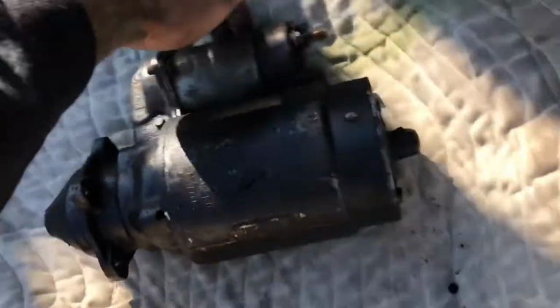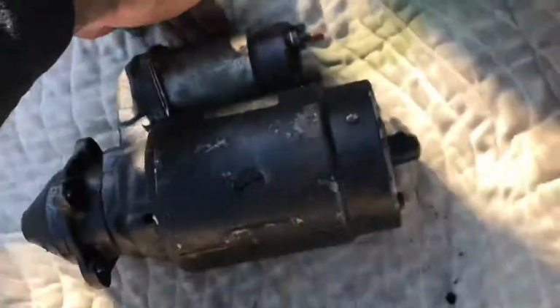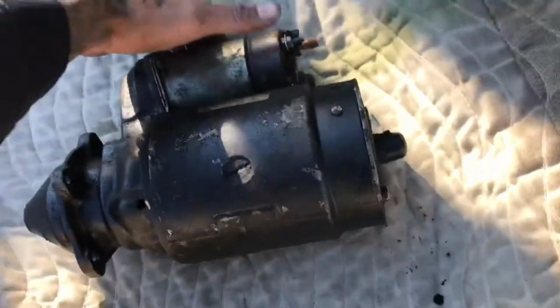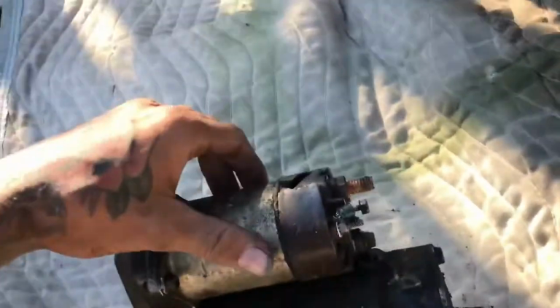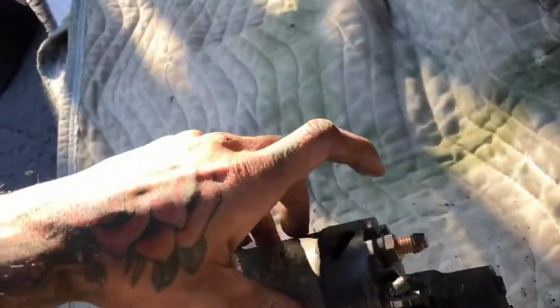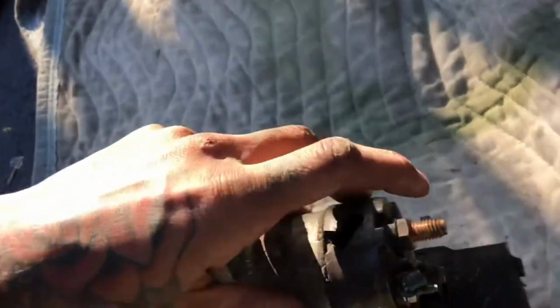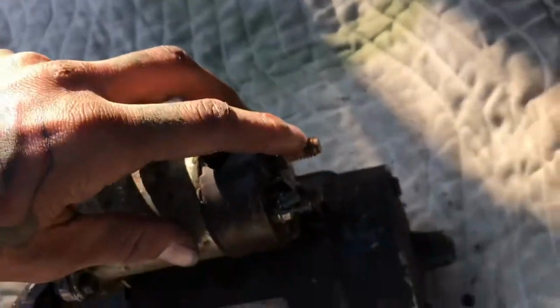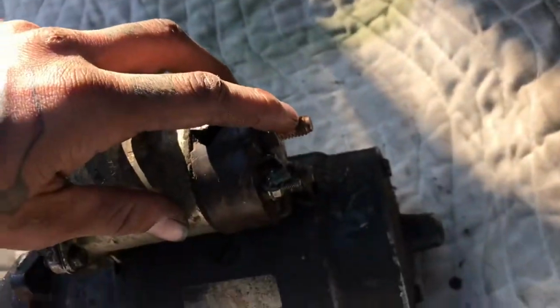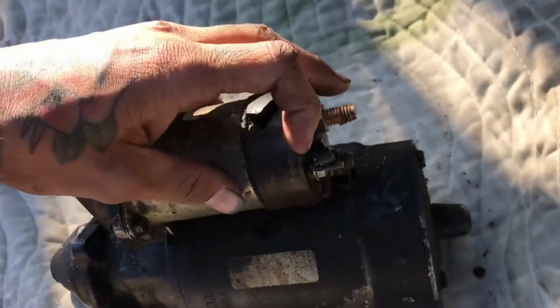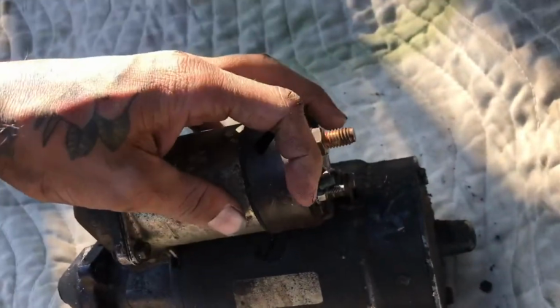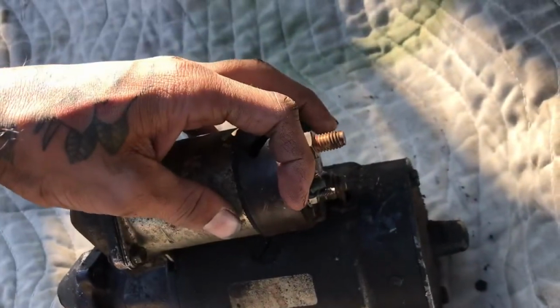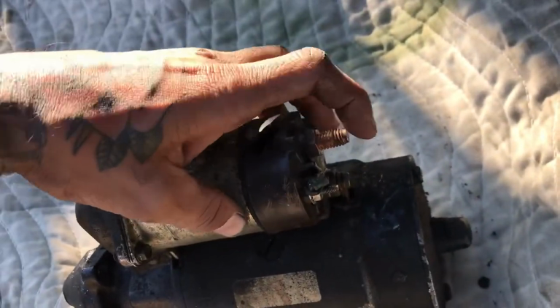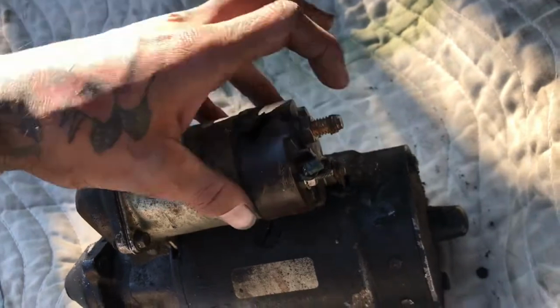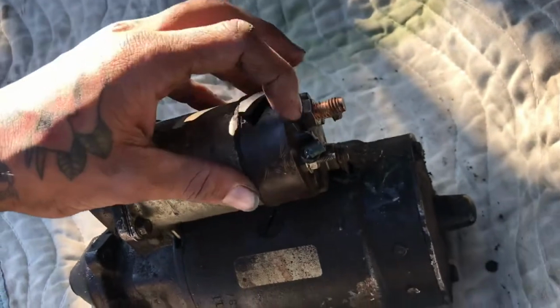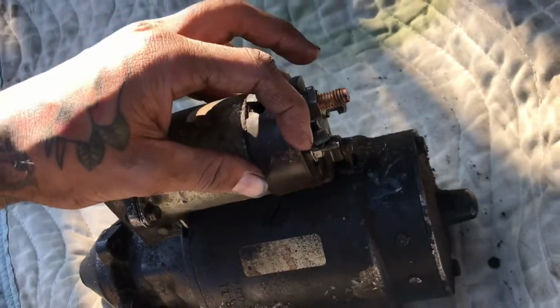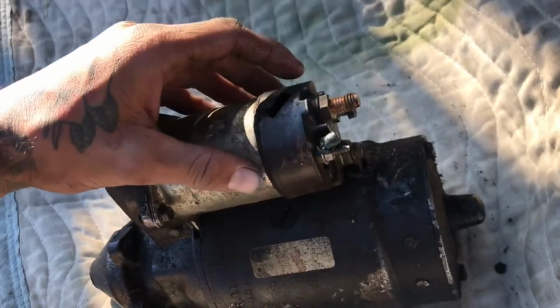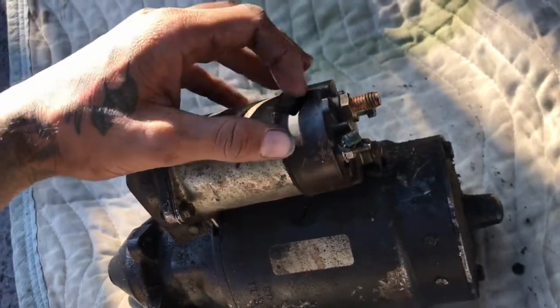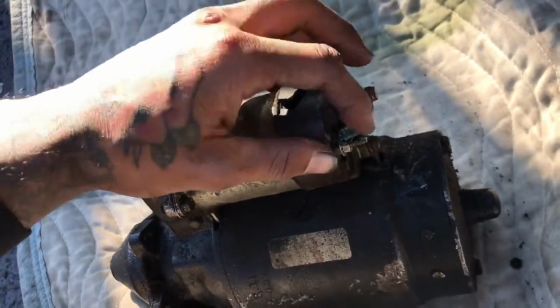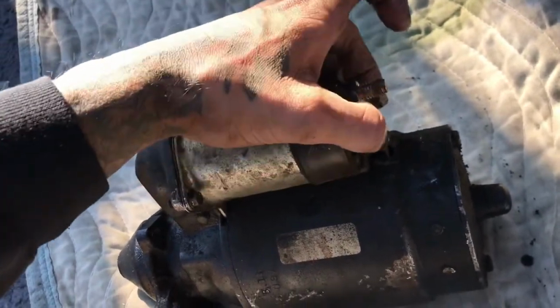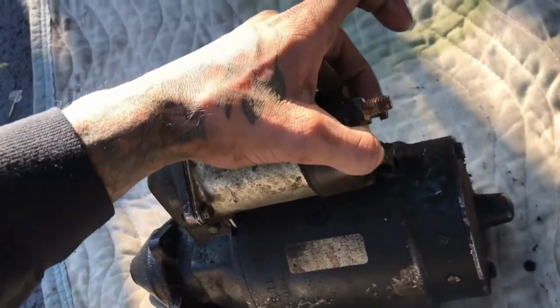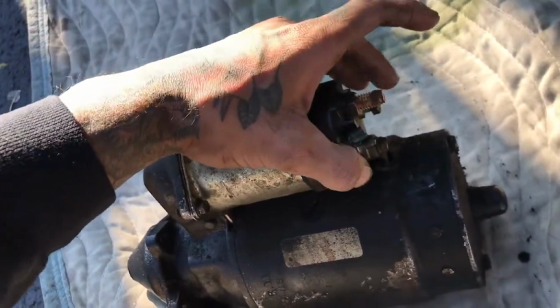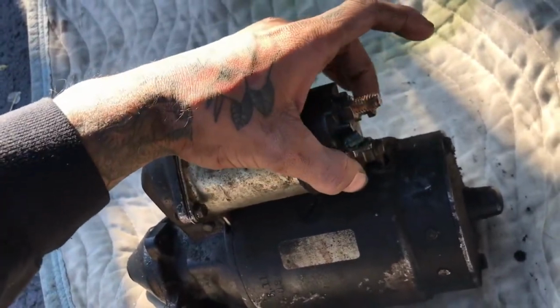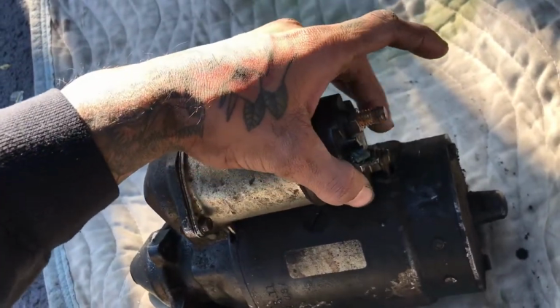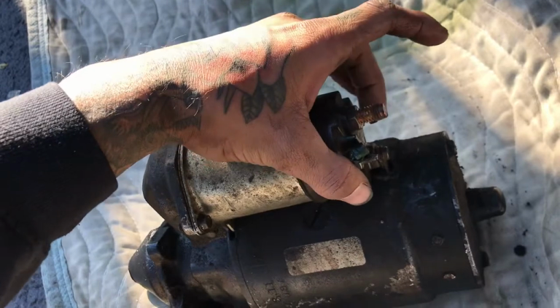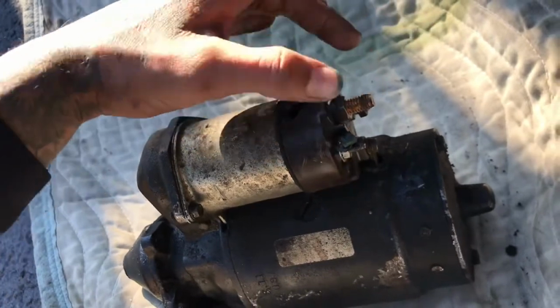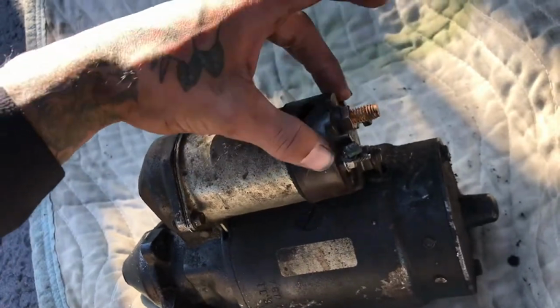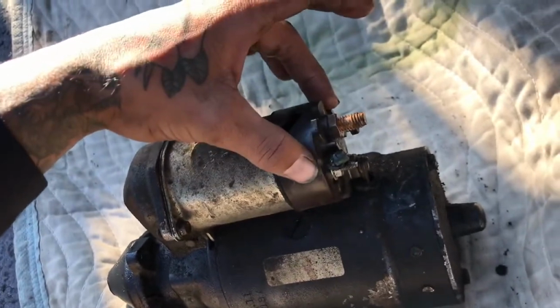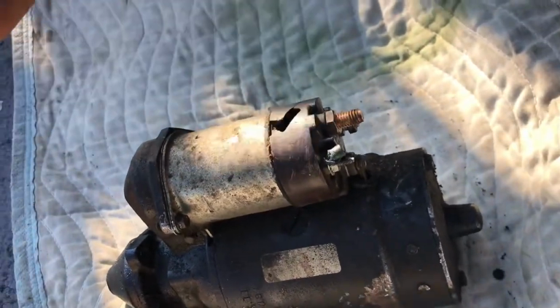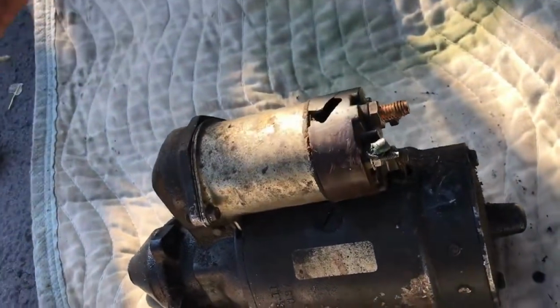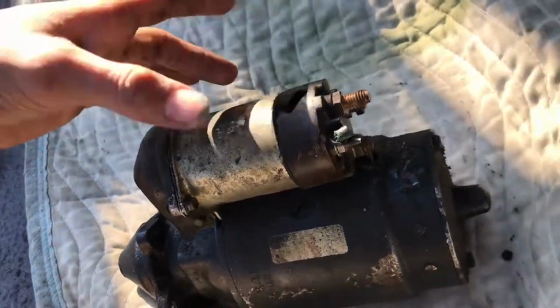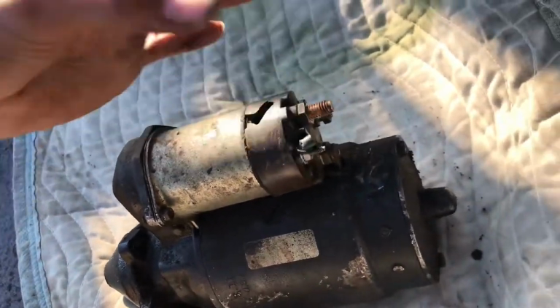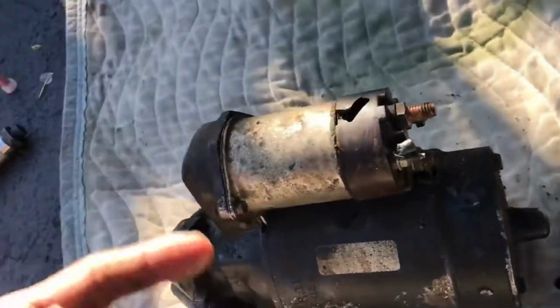These are my connections. This is the power one, and these are two connections. There's a third one here that's not in use, but I don't know what these two are. I'm assuming remote turn-on or ignition switch. I don't know — I just put them where they were.